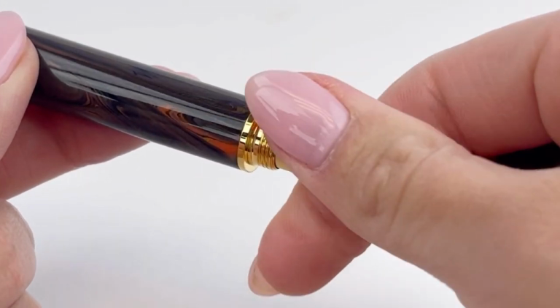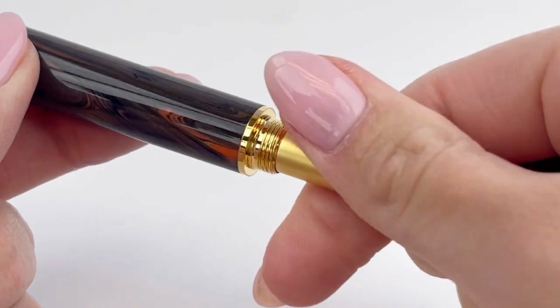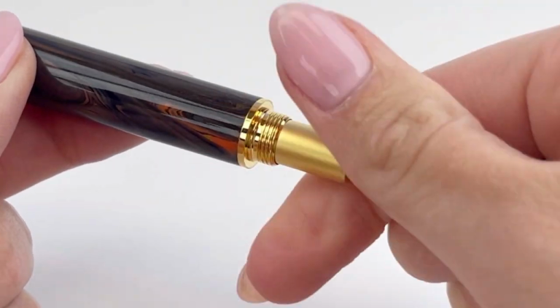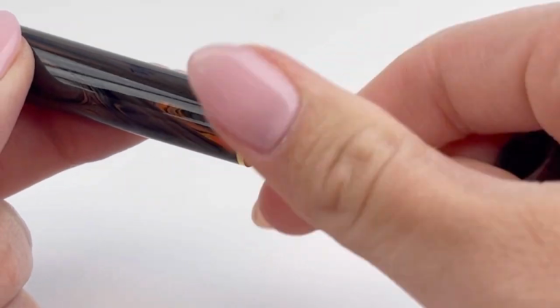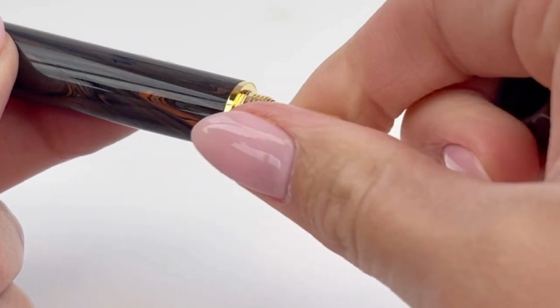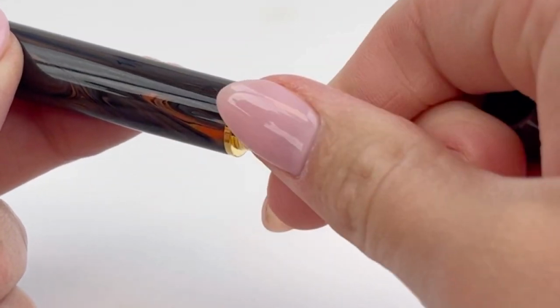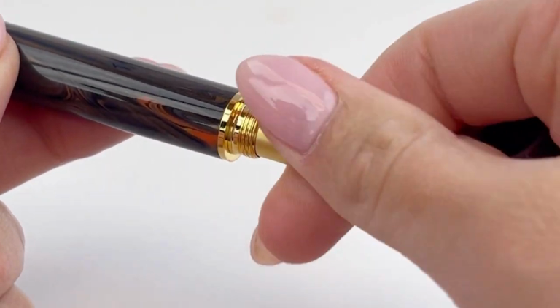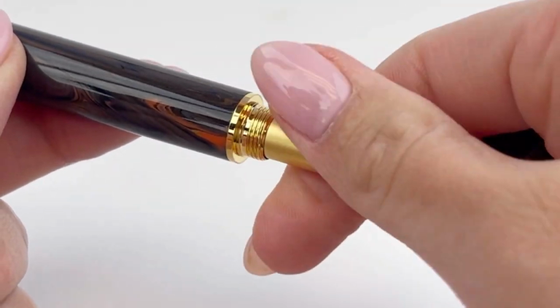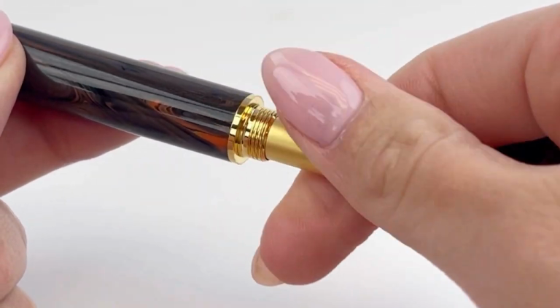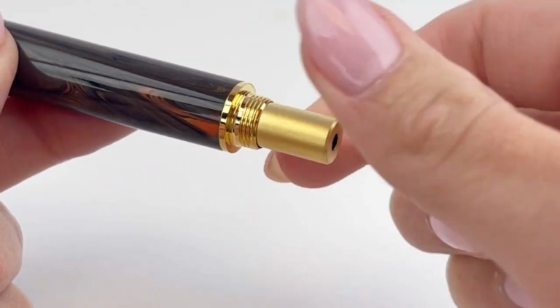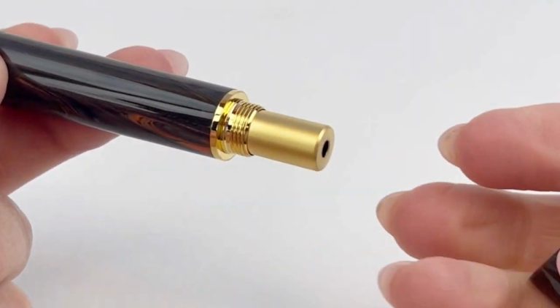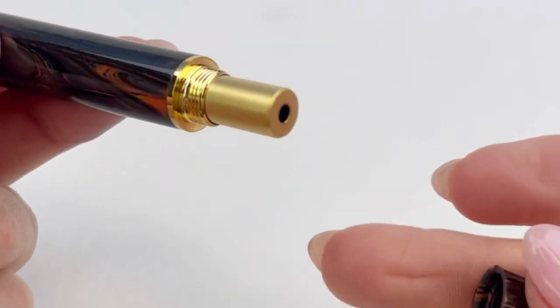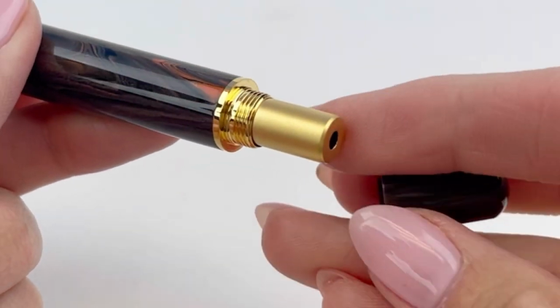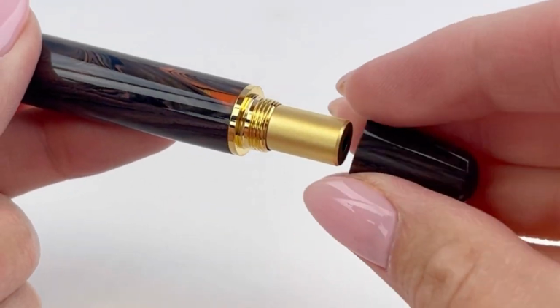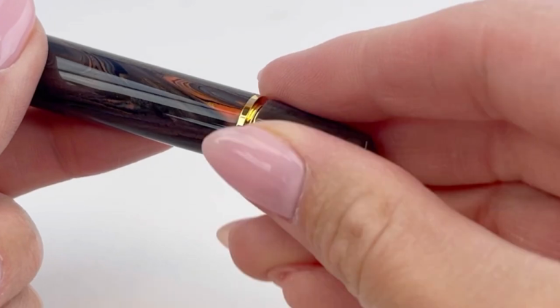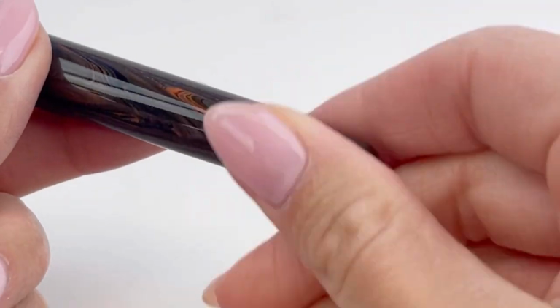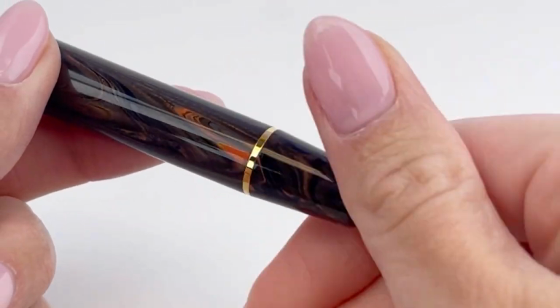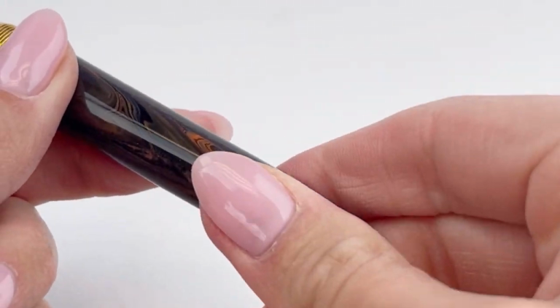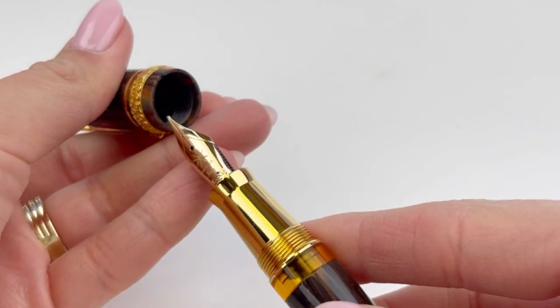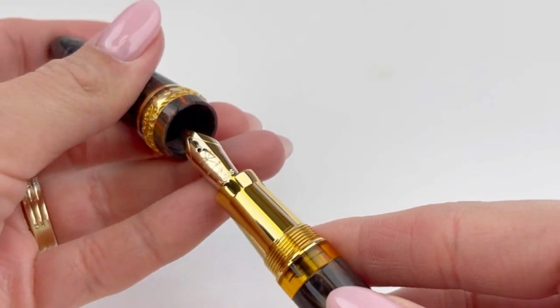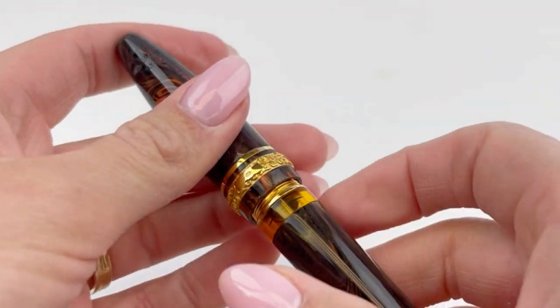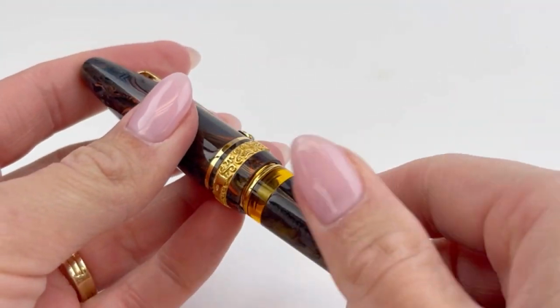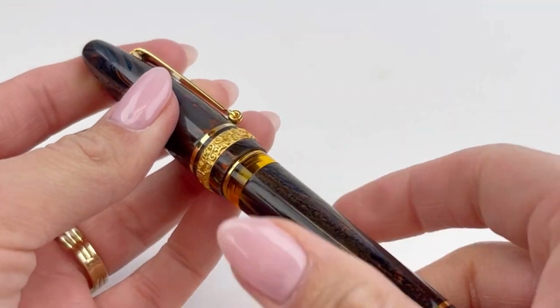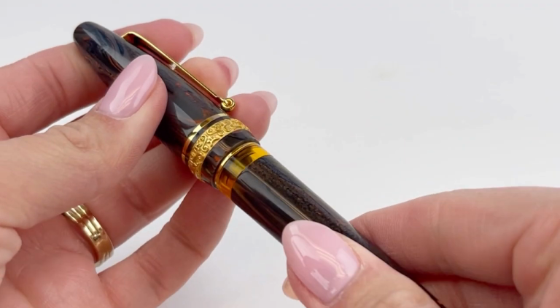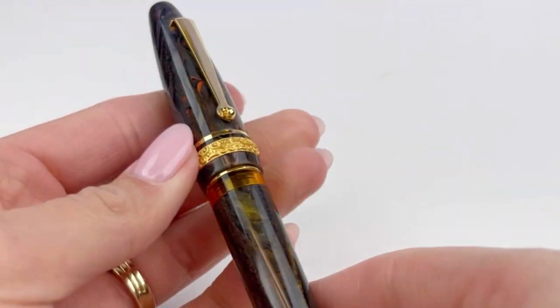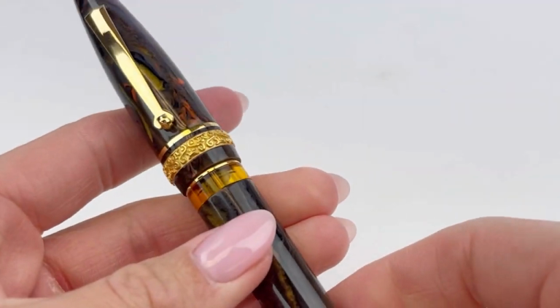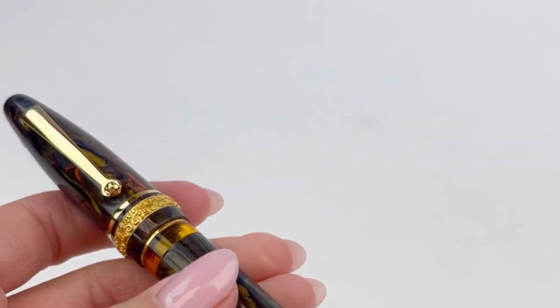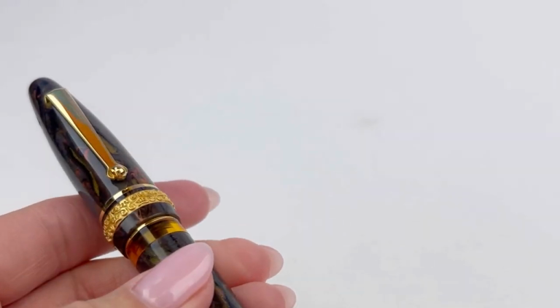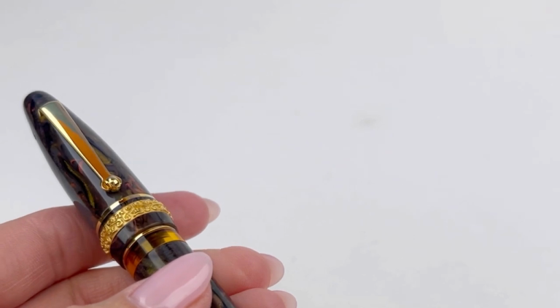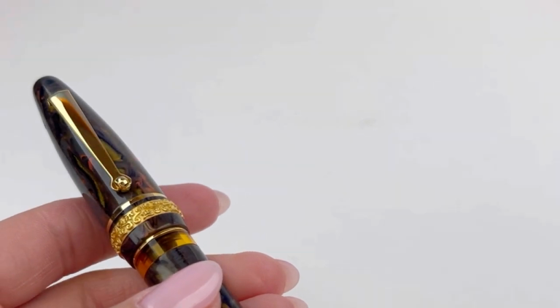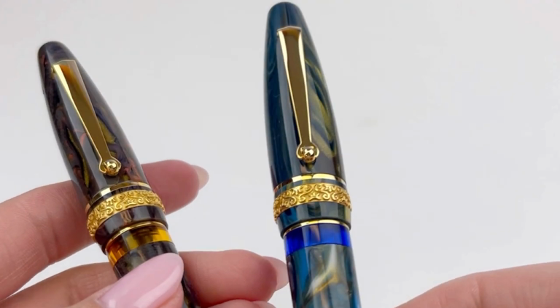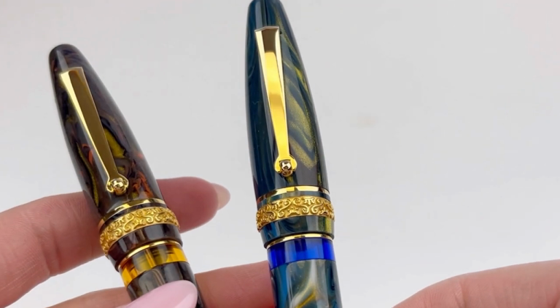This pen is also available as a cartridge converter fountain pen, and that's on a separate listing — we didn't want y'all to get confused with those. These pens do have a threaded cap, a spring metal clip, and a classic silhouette.